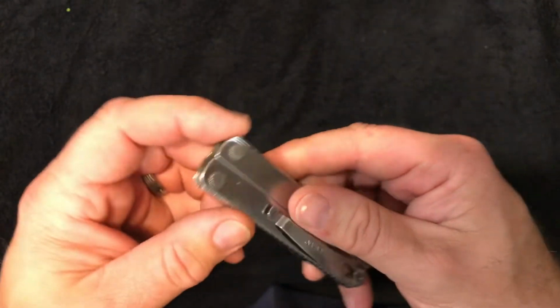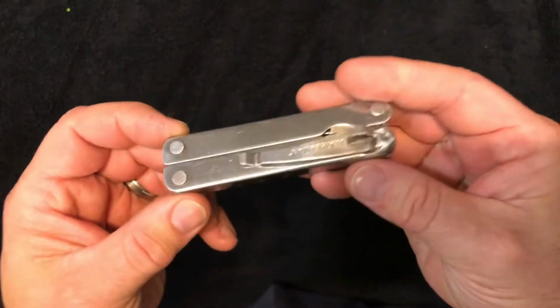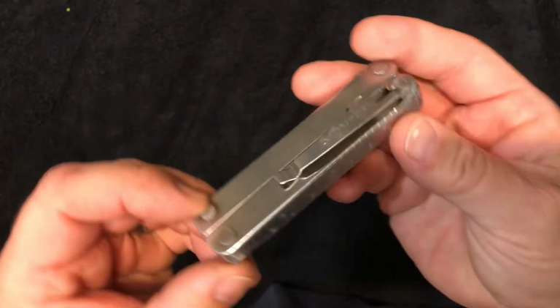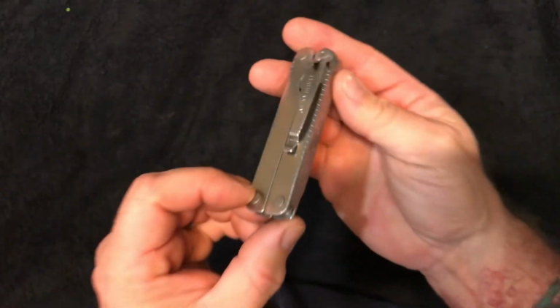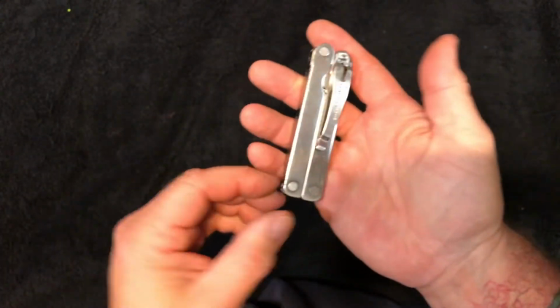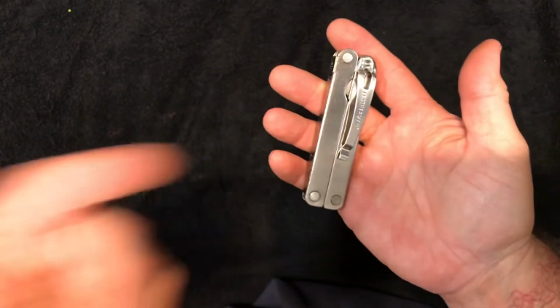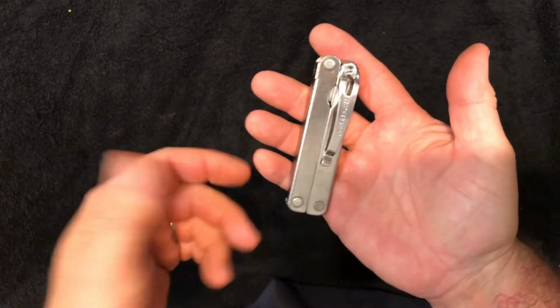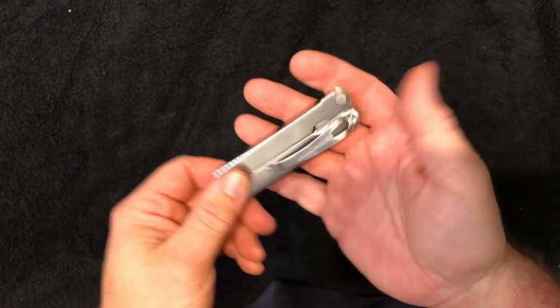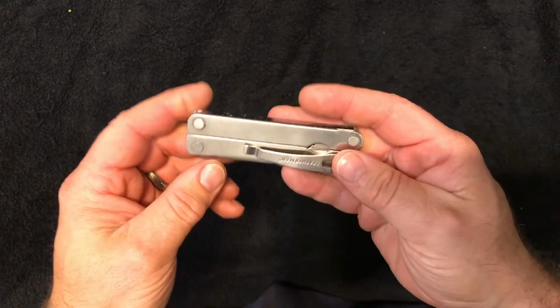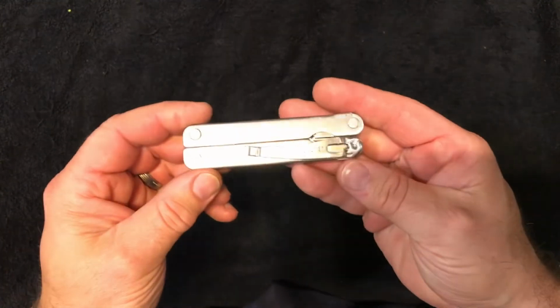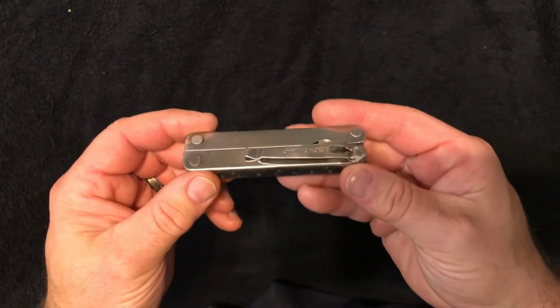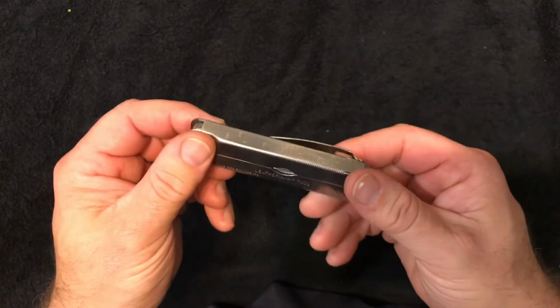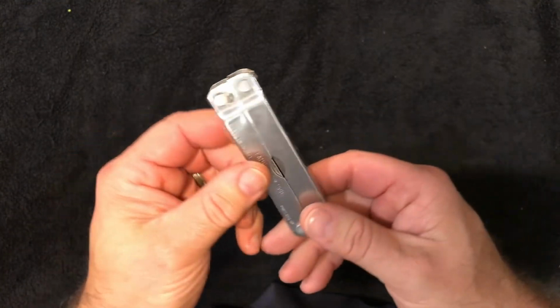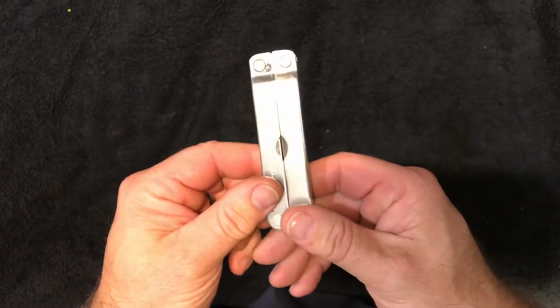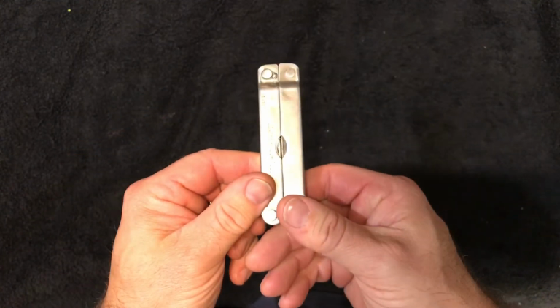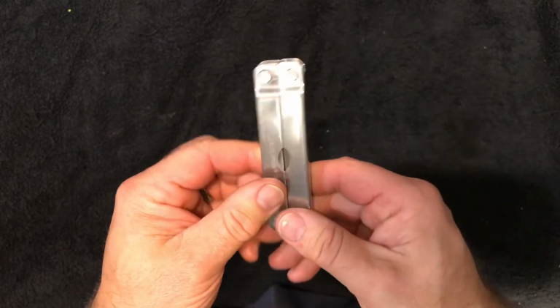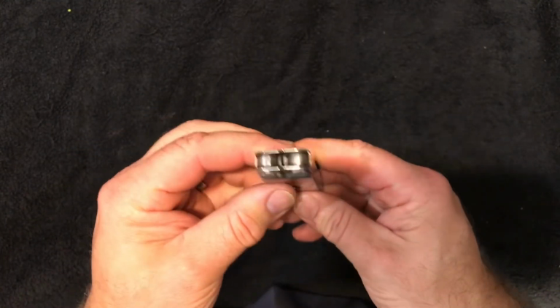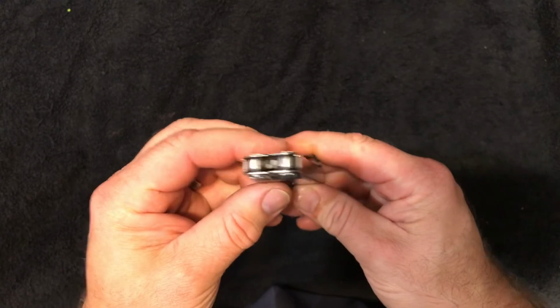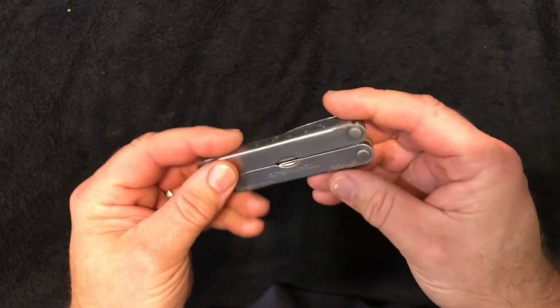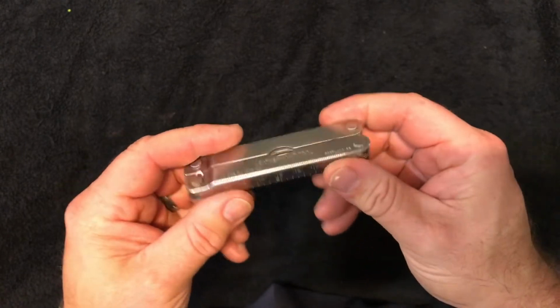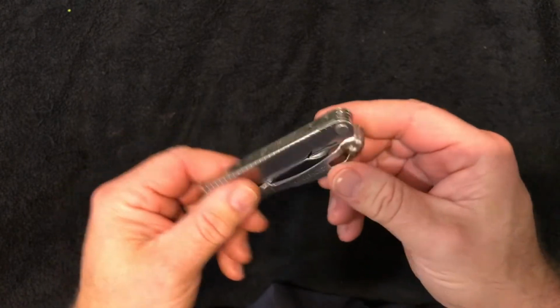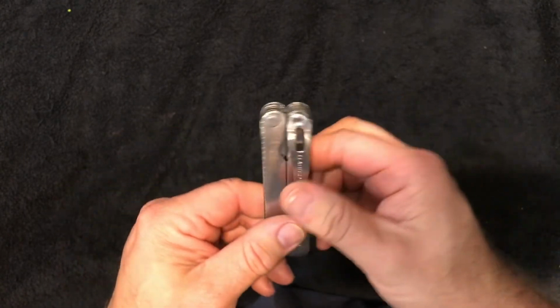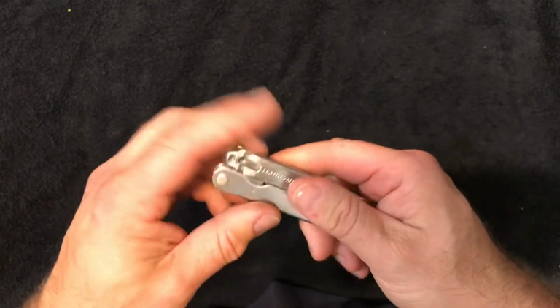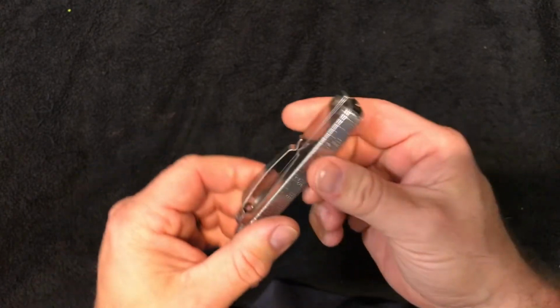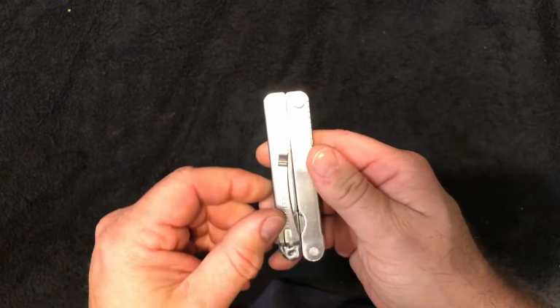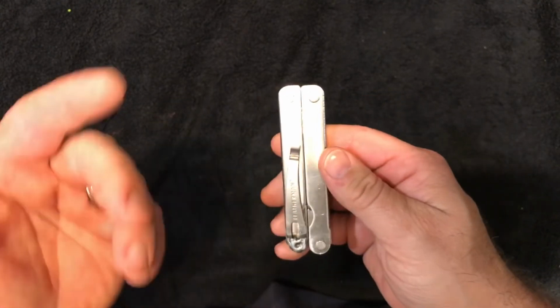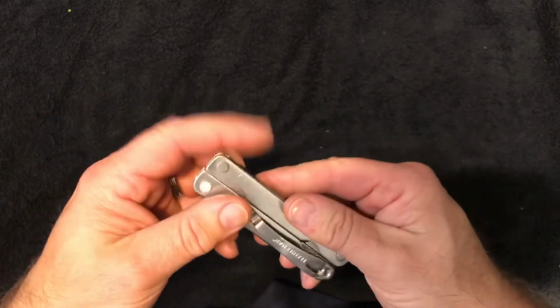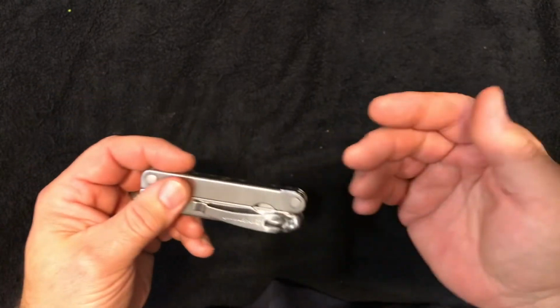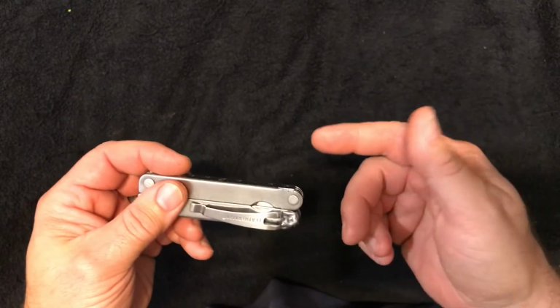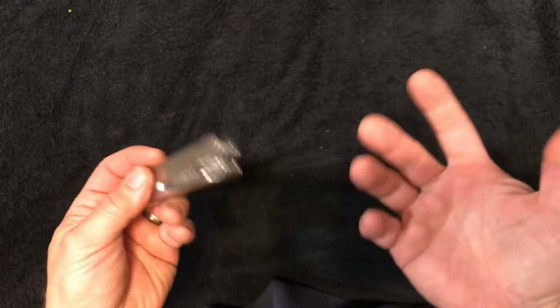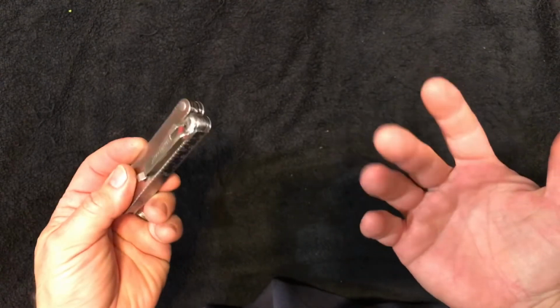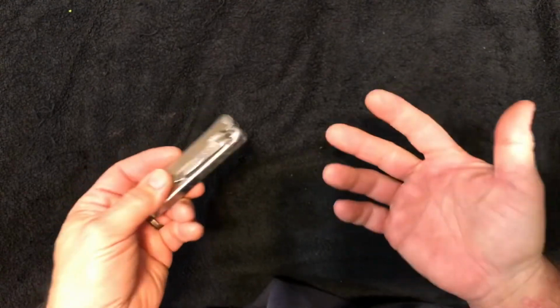Anyway, this is my day four entry of the five knives in five days challenge. I want to thank you guys as always for watching. Any questions or comments, leave them below and I'll do my best to answer them. If not, I will catch you guys tomorrow for day five.